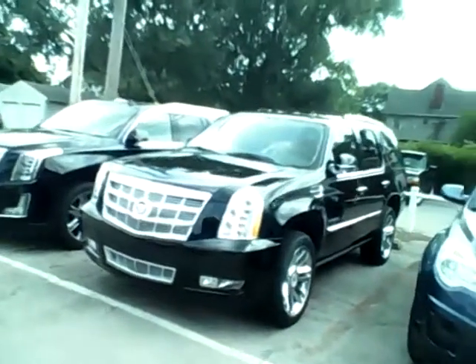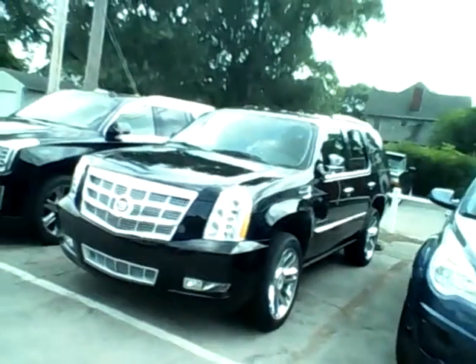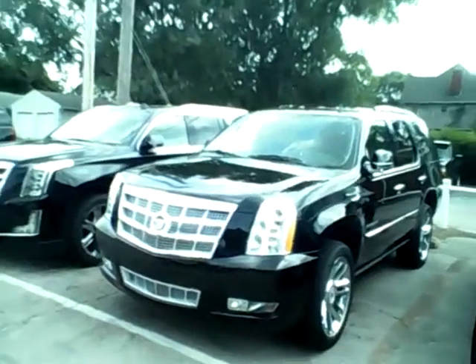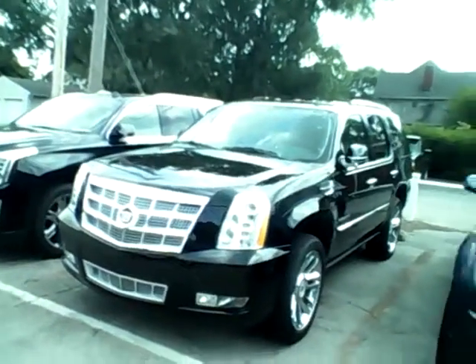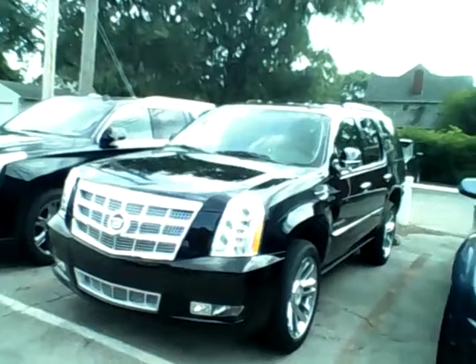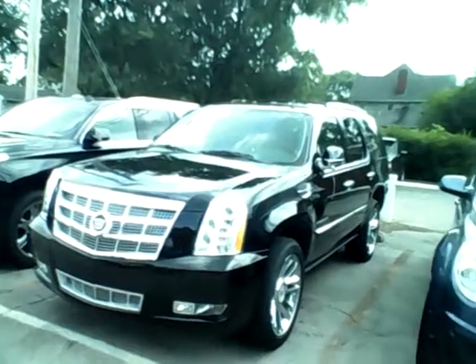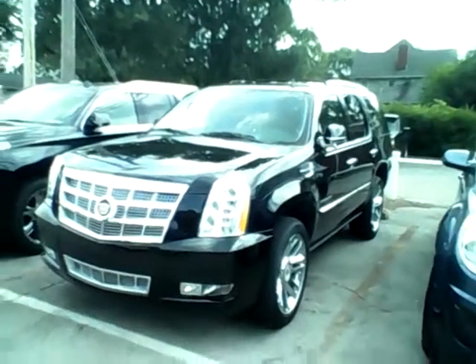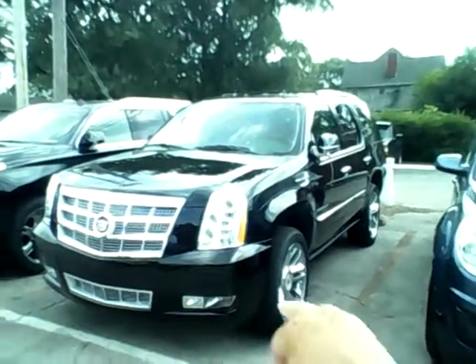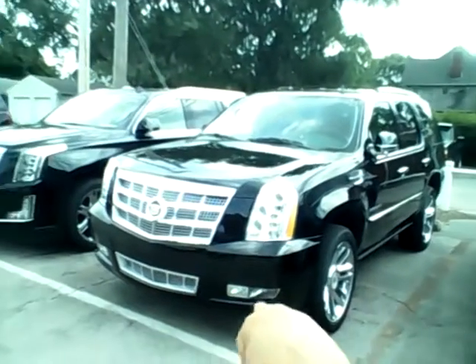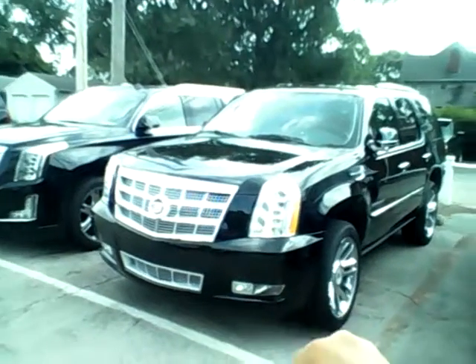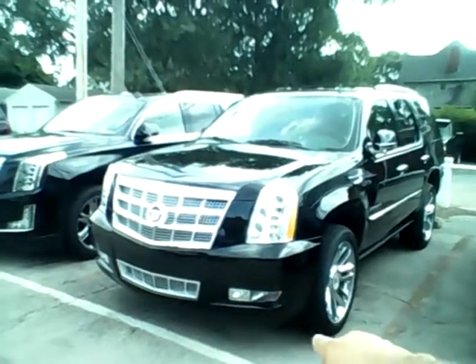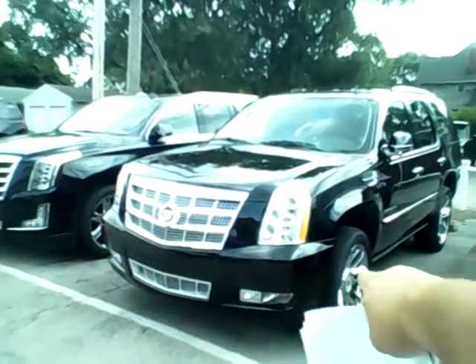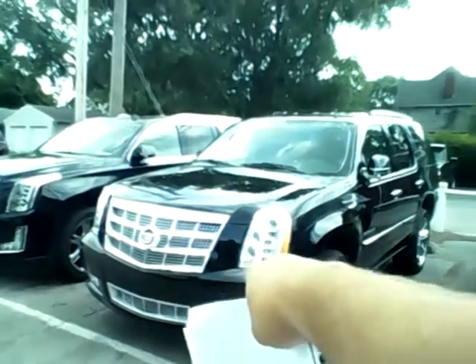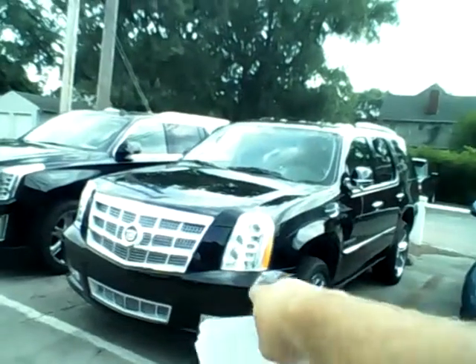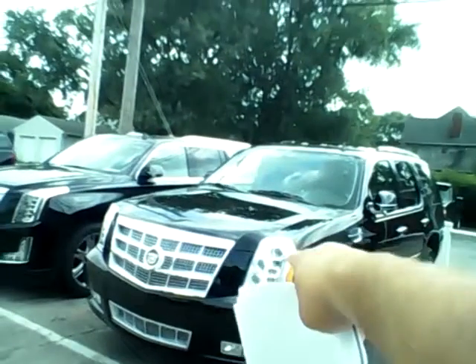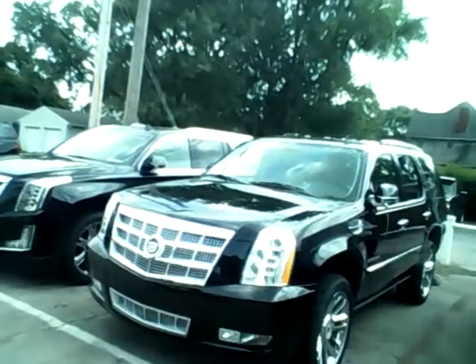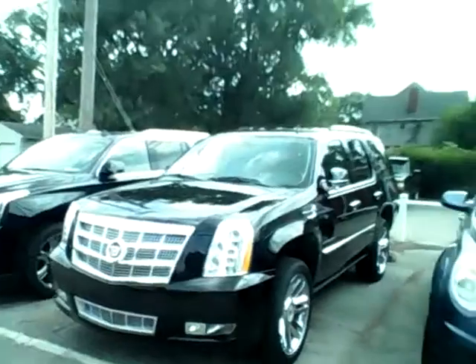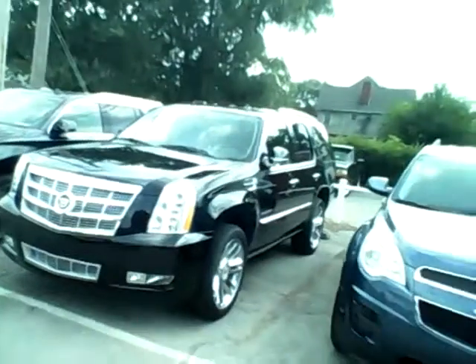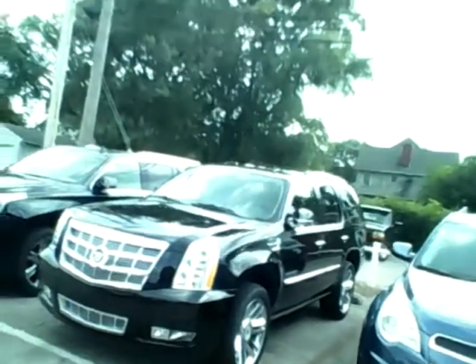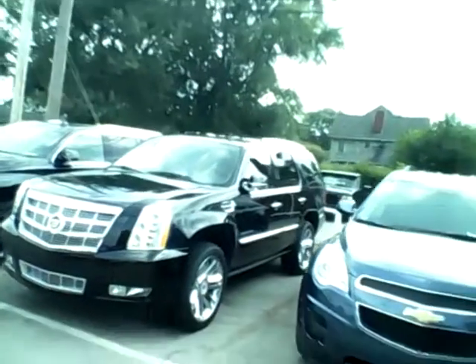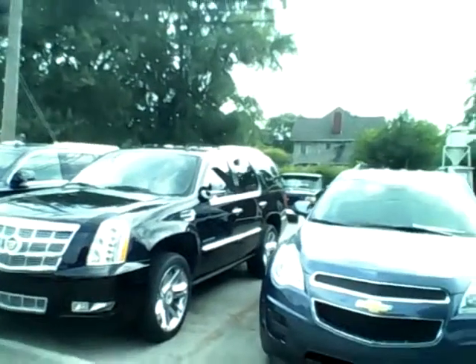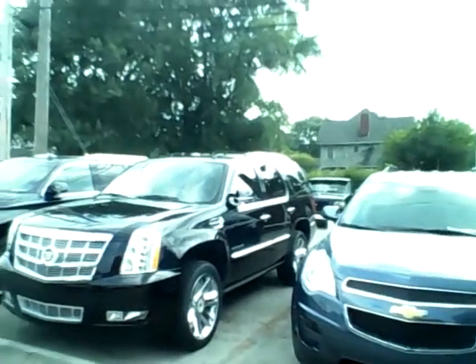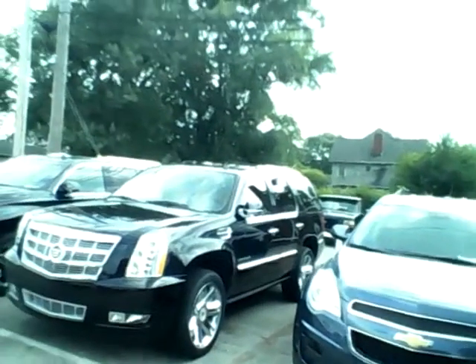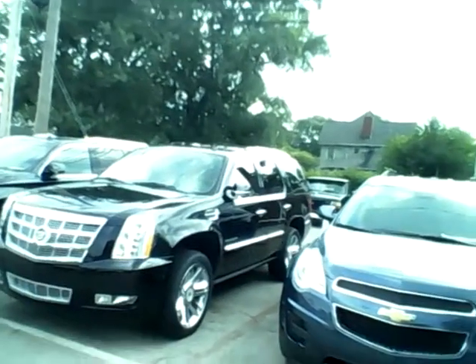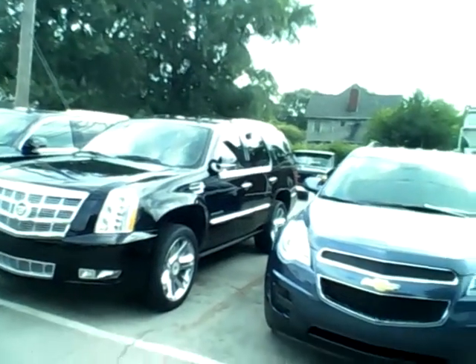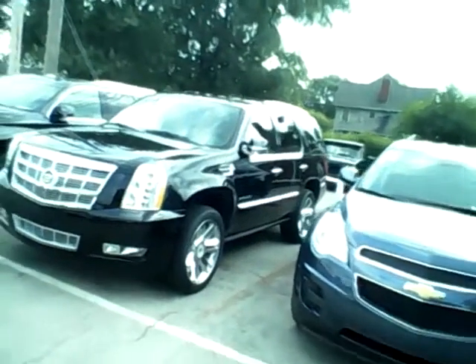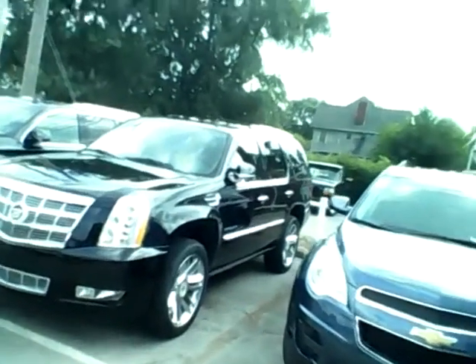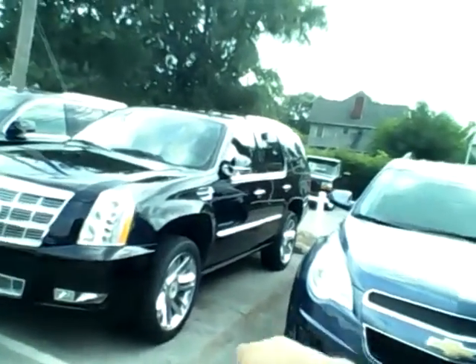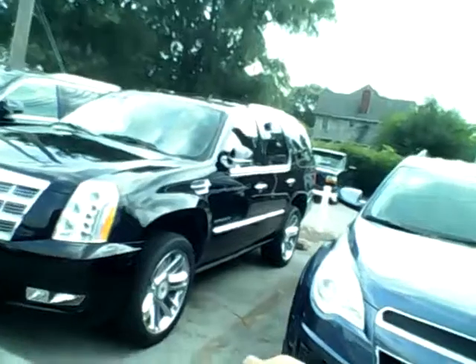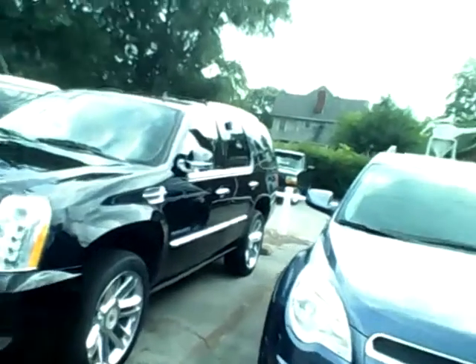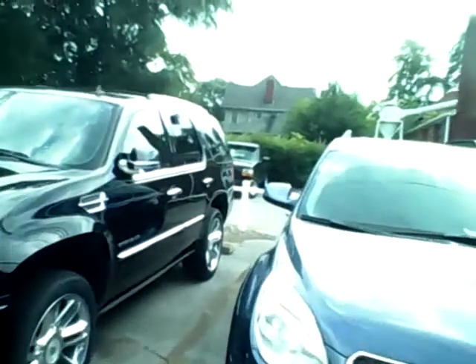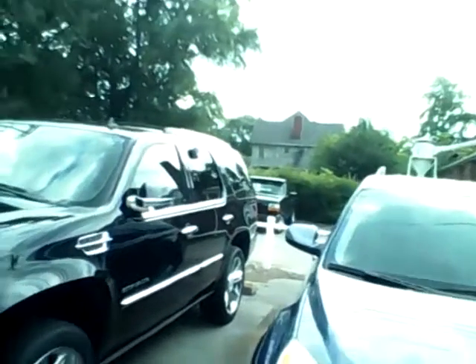On this one here, I believe it's a premium level. It does have your fog light, your turn signal indicator, and then your LED headlights — which if you've seen this light up at nighttime, it's just a beautiful look. It has your power running boards, which is super cool.